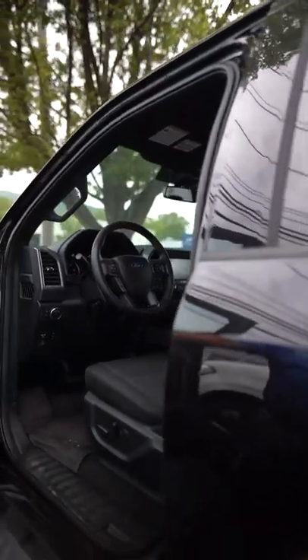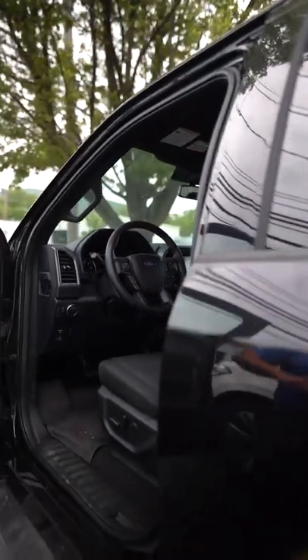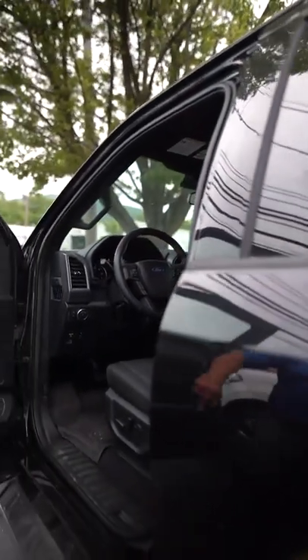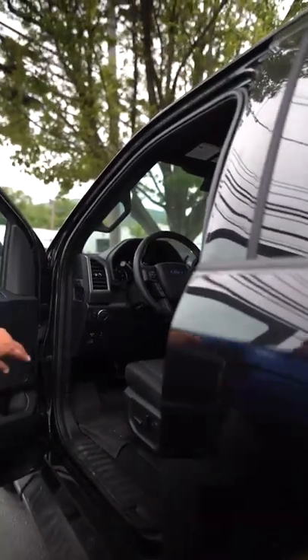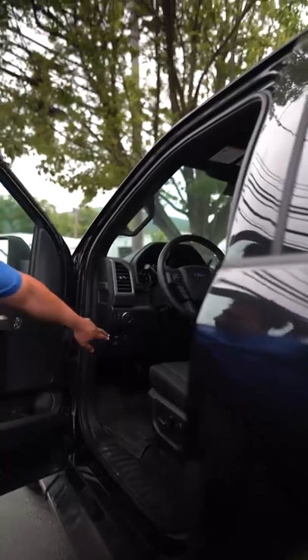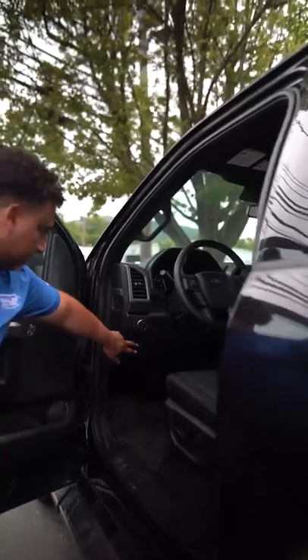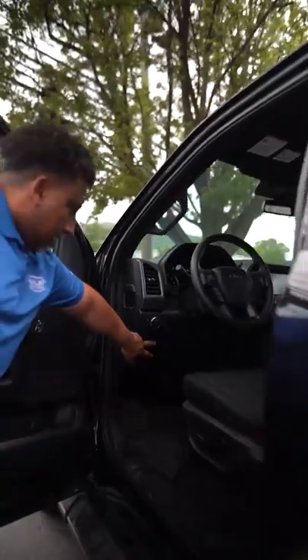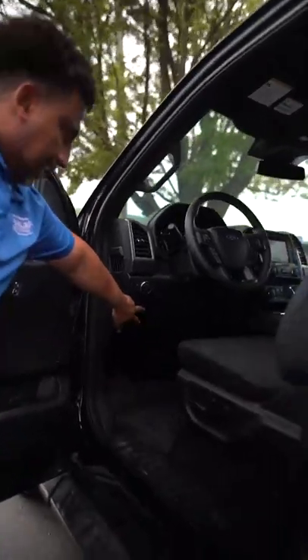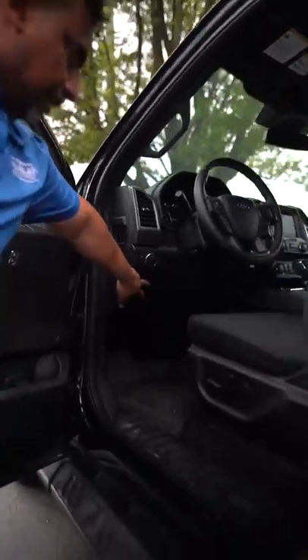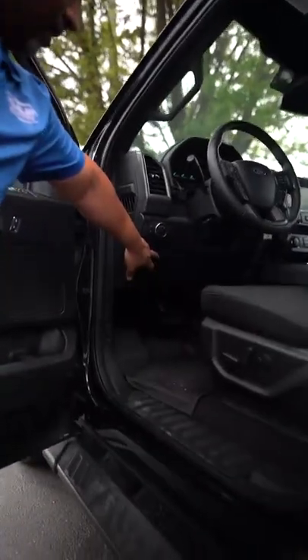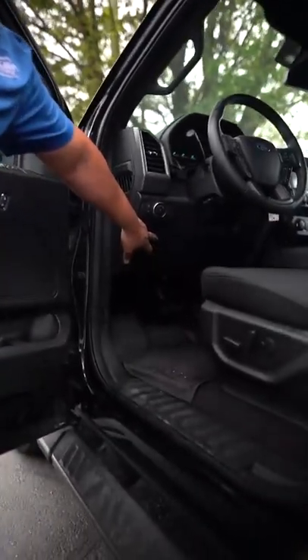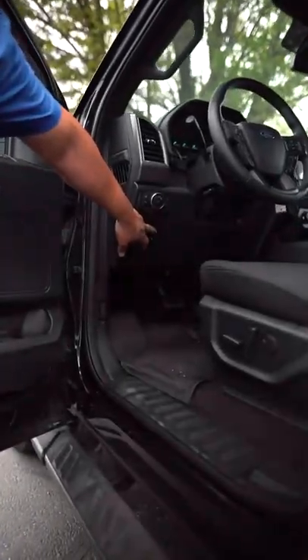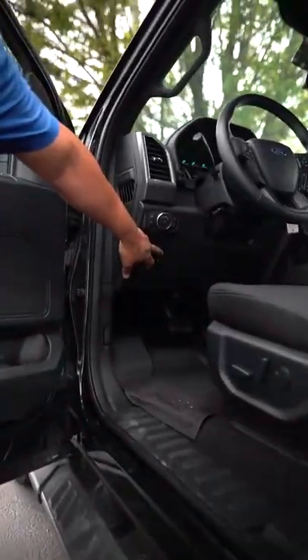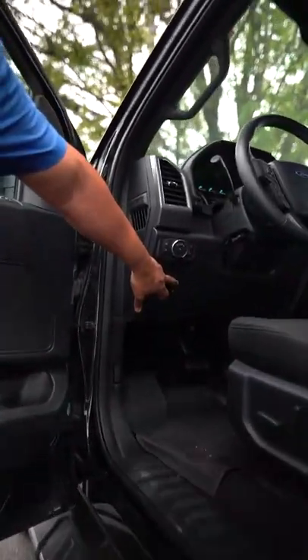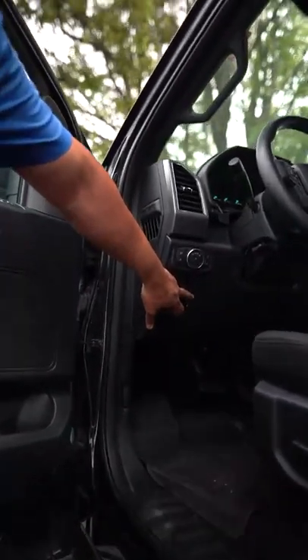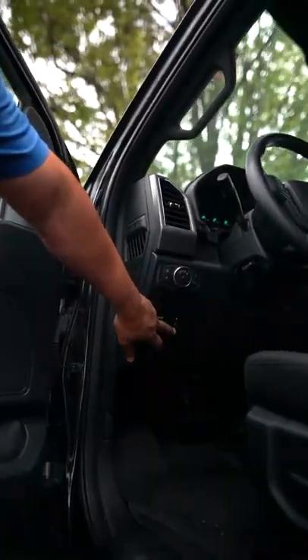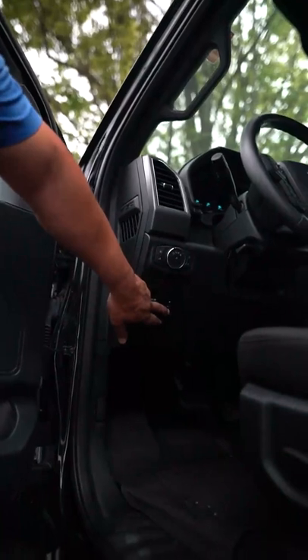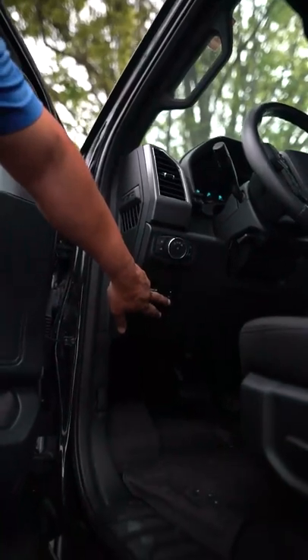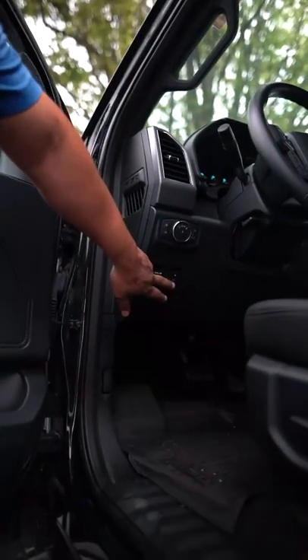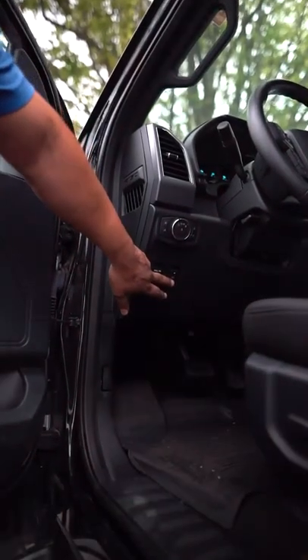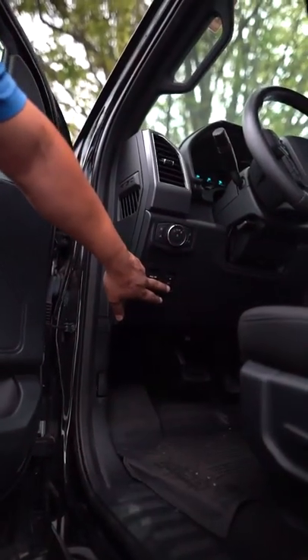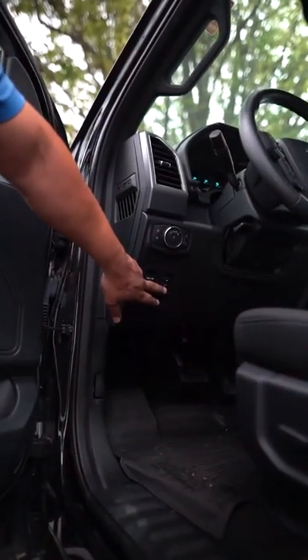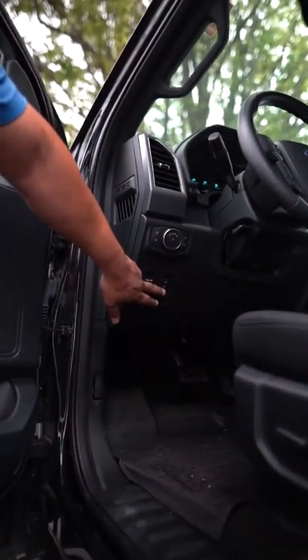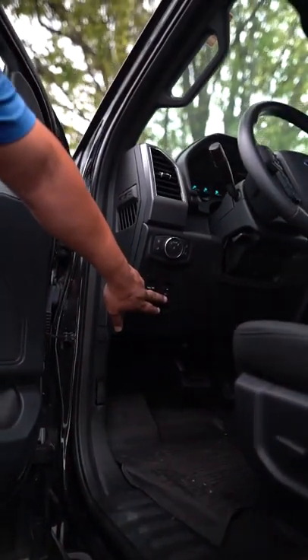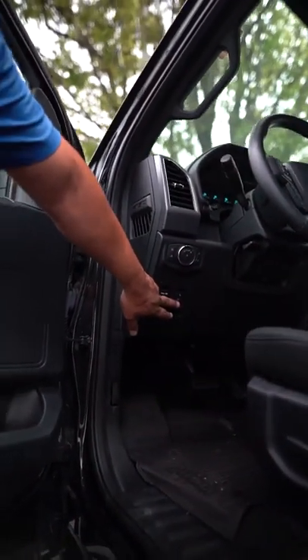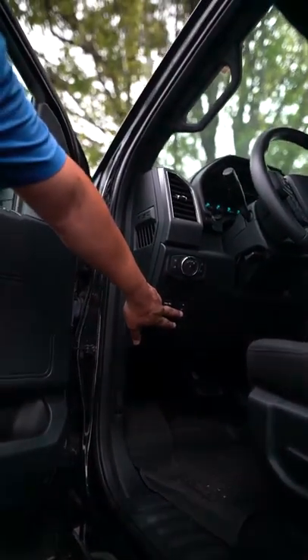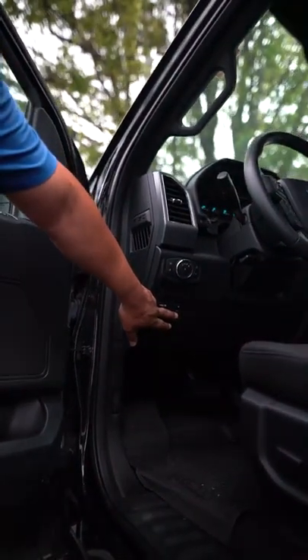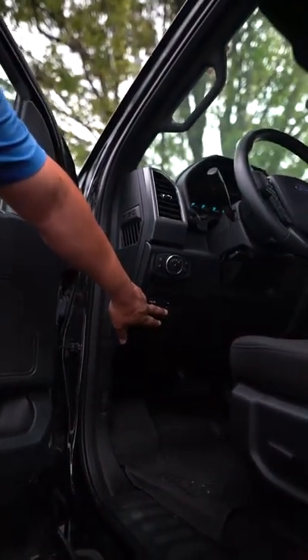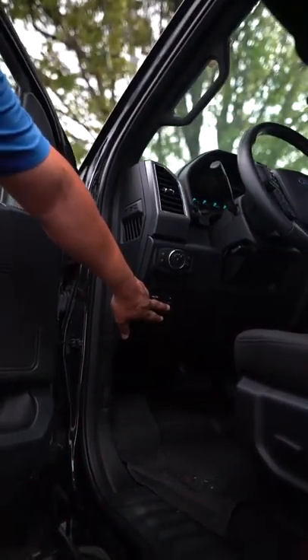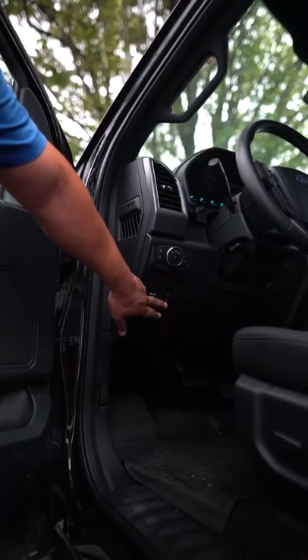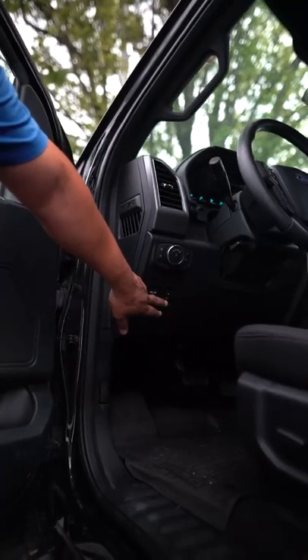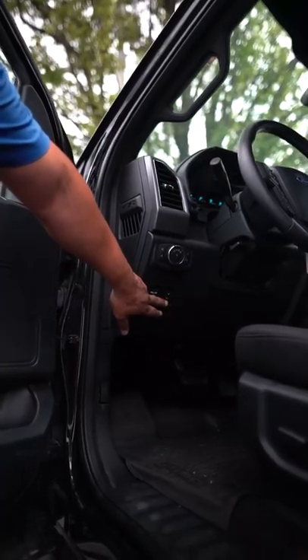One of the main features I like to point out is the easy step adjustment pedals. Whether you are 6'6" or 5'1", you're able to drive this F-150 with comfort.